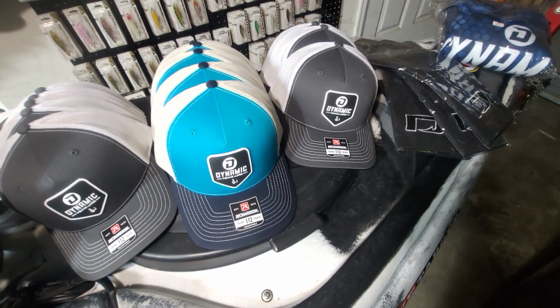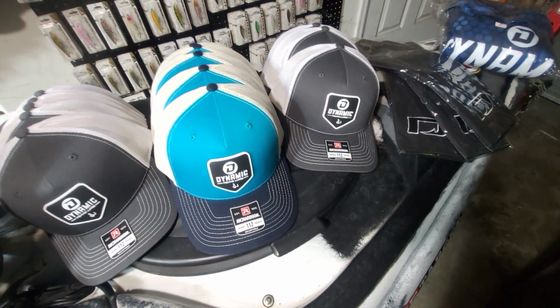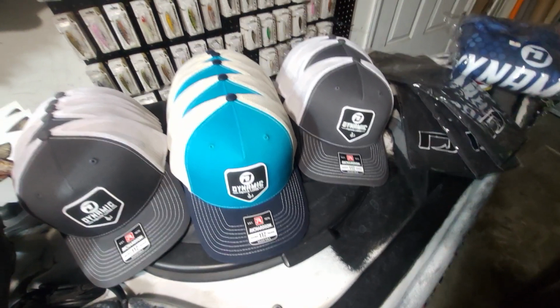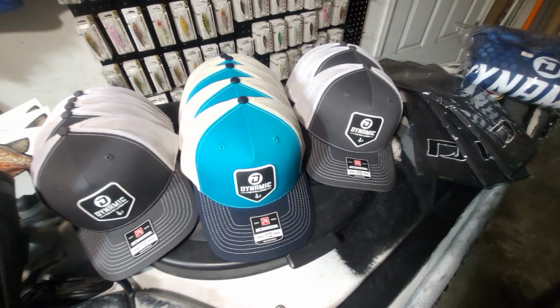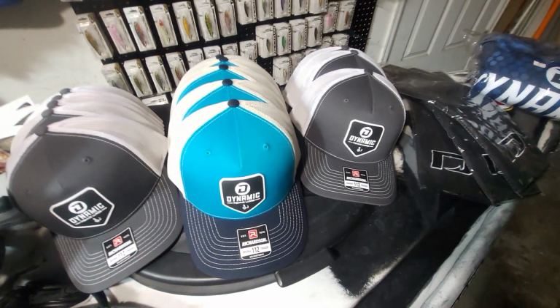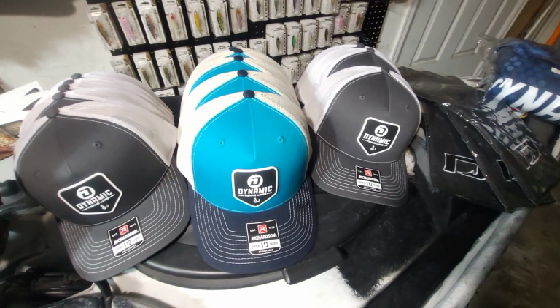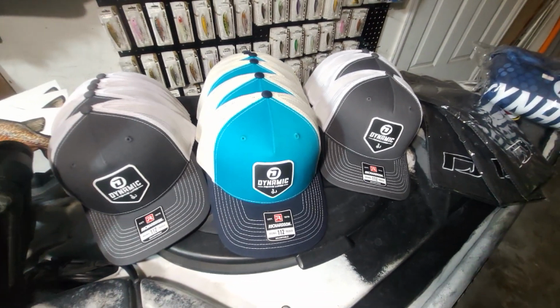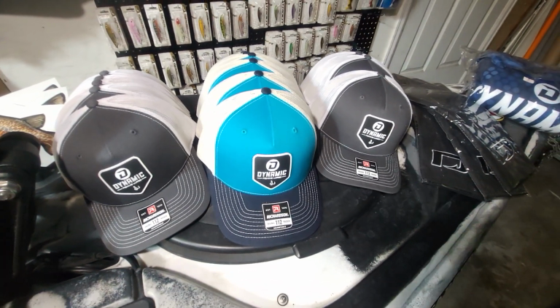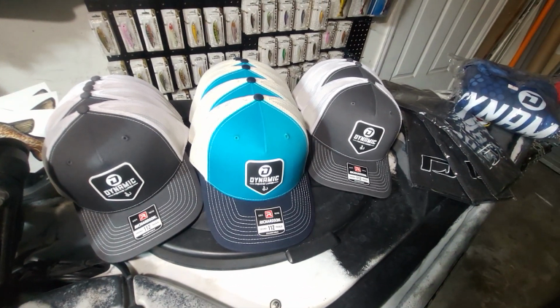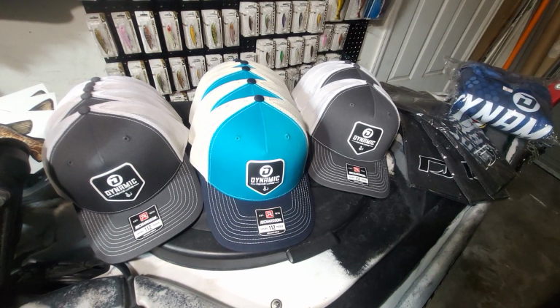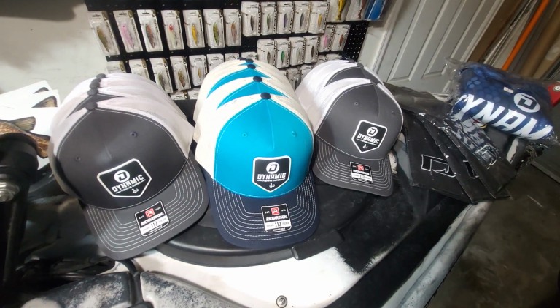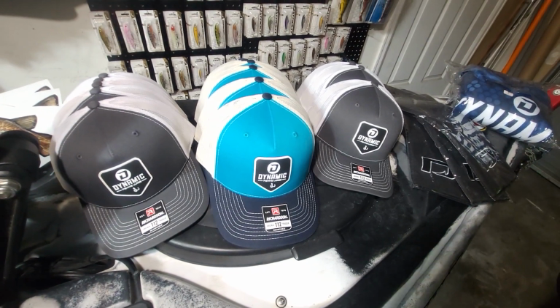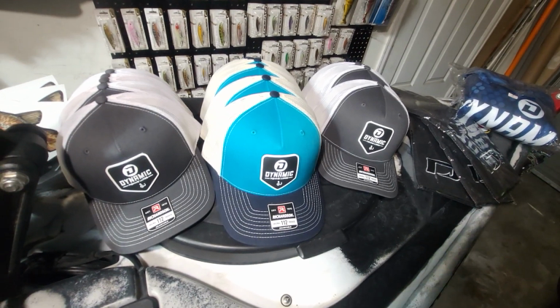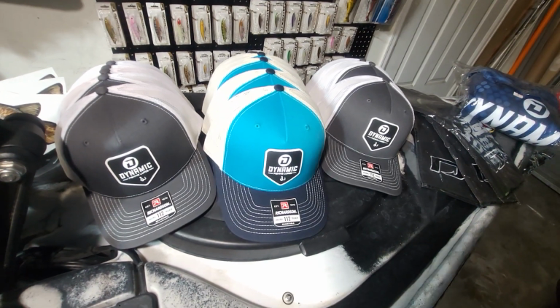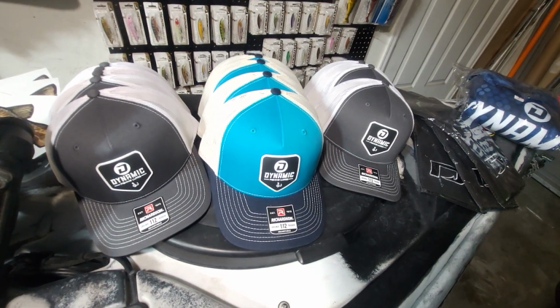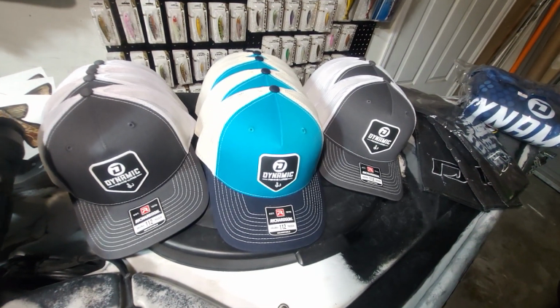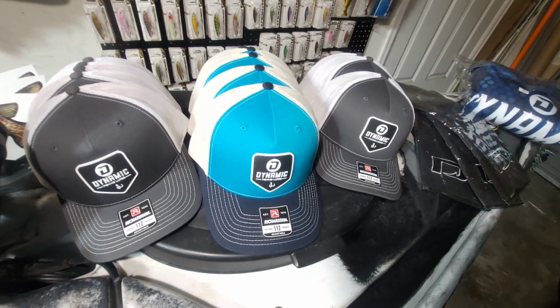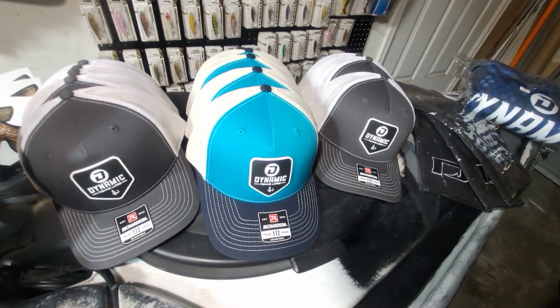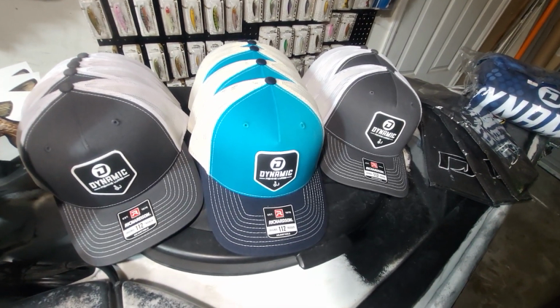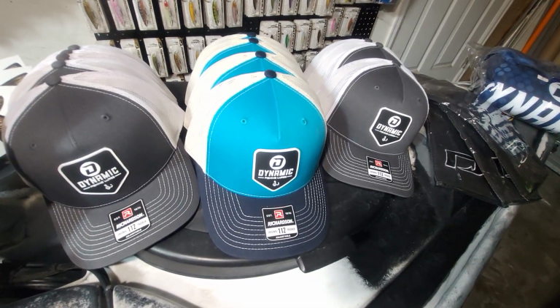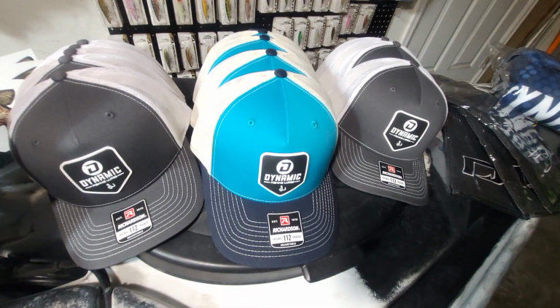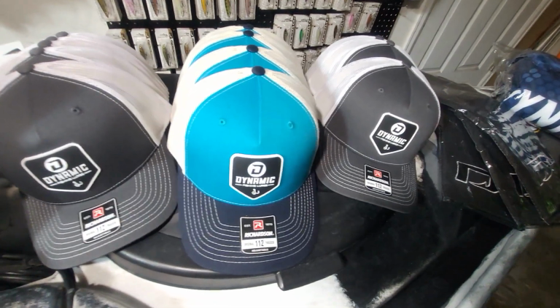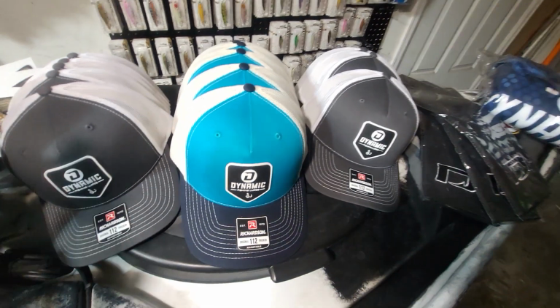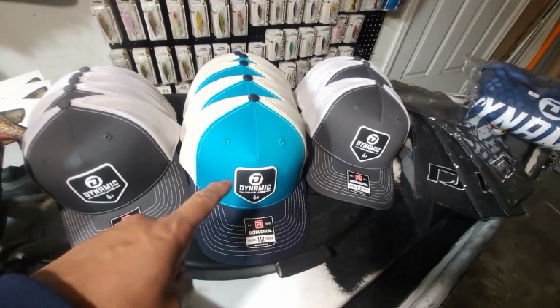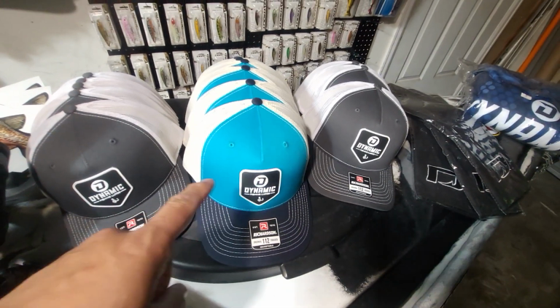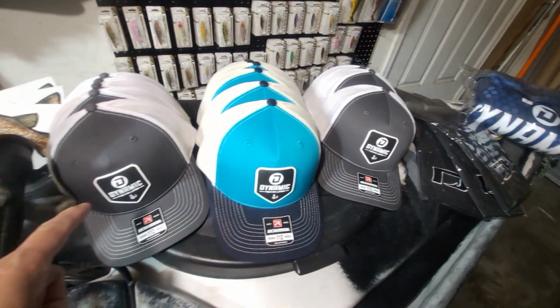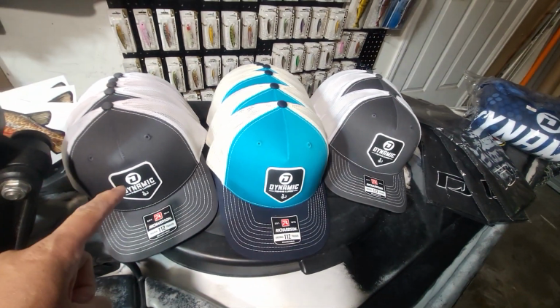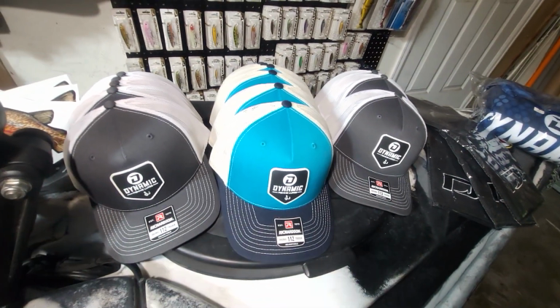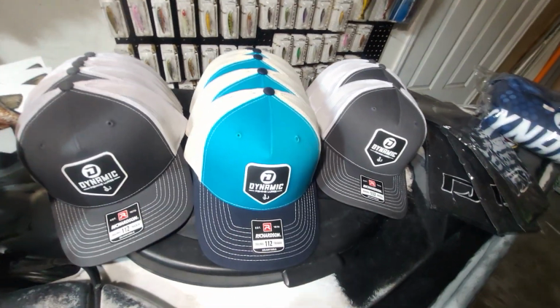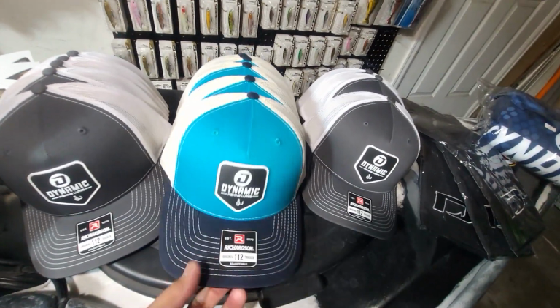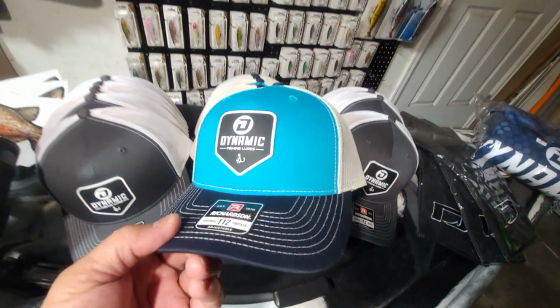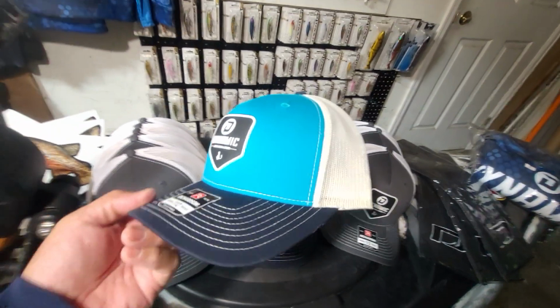Hey everyone! Just want to do a quick video of some of the stuff I got from Dynamic lately. Got a bunch of the new Richardson hats in cobalt and charcoal — really nice hats.